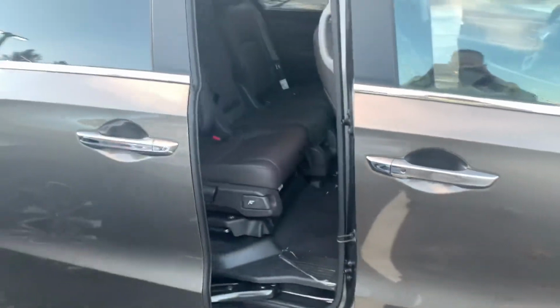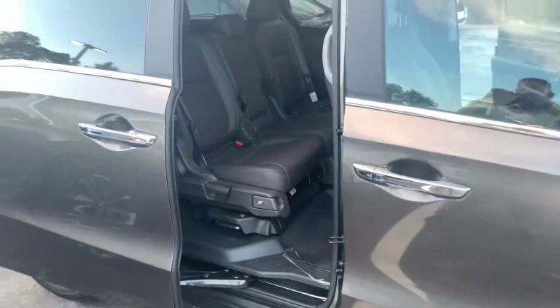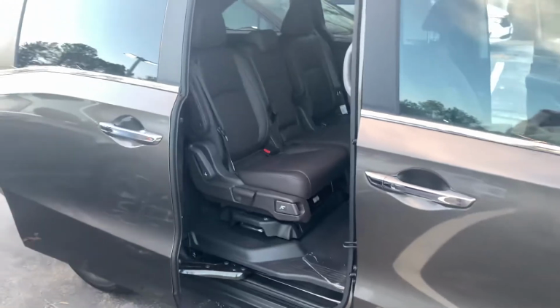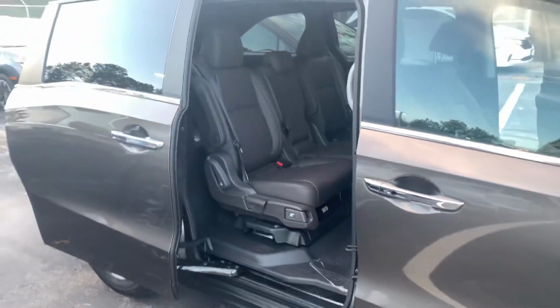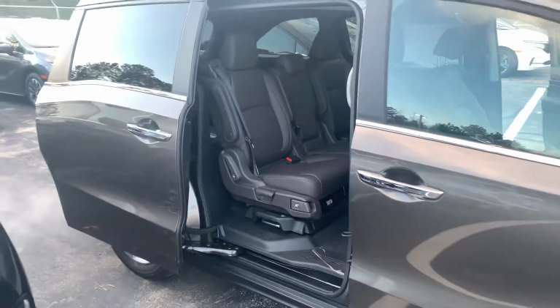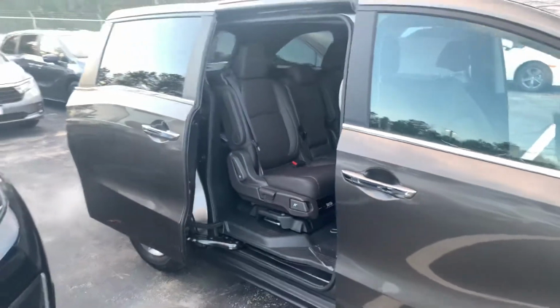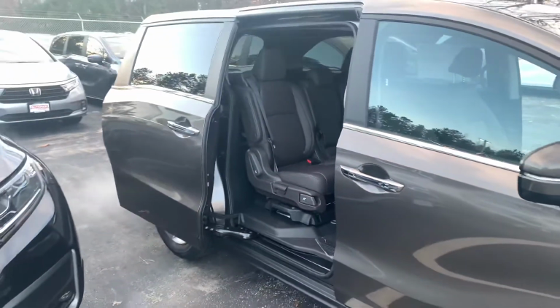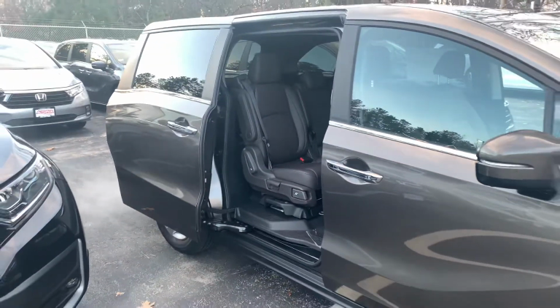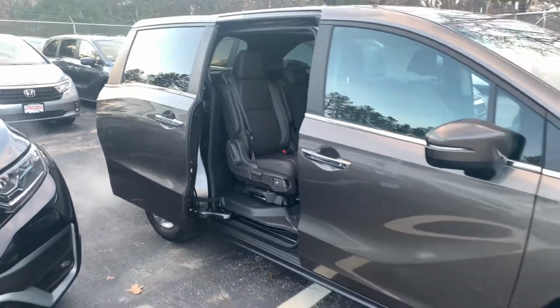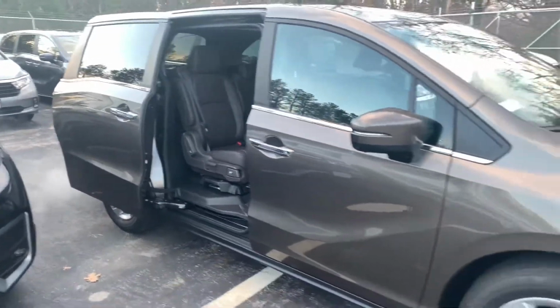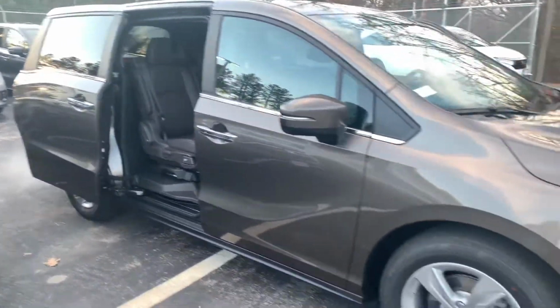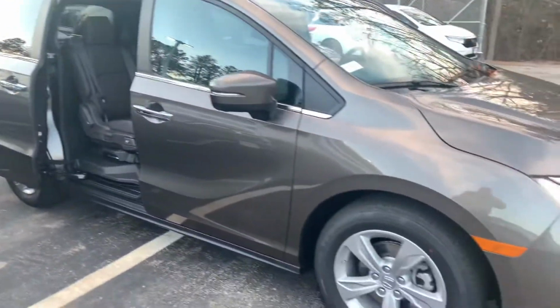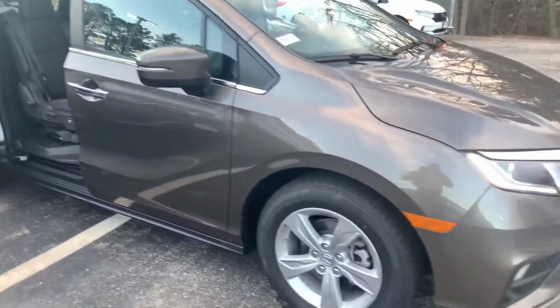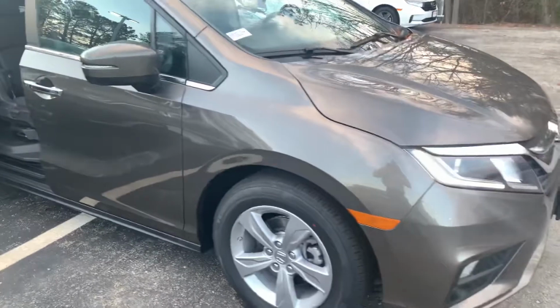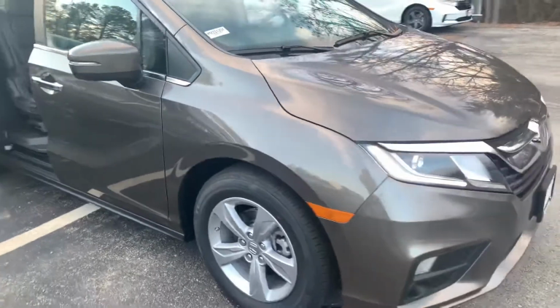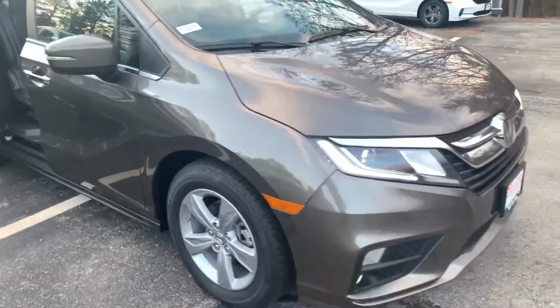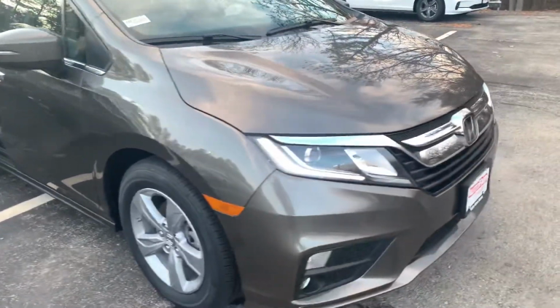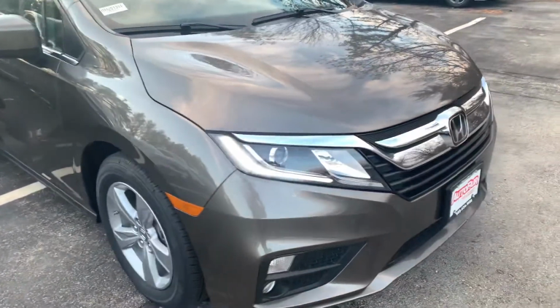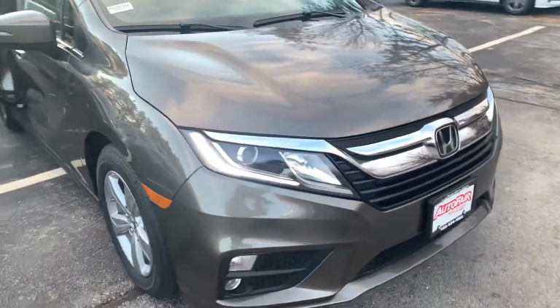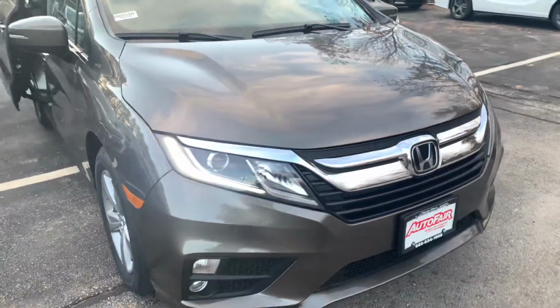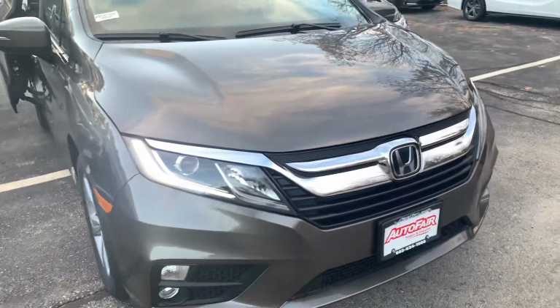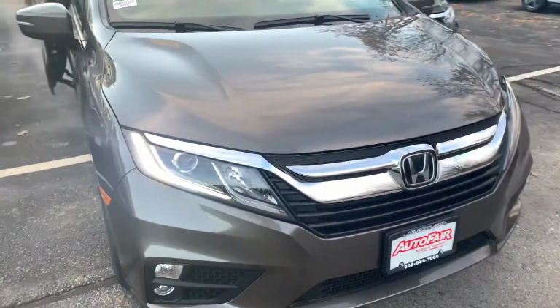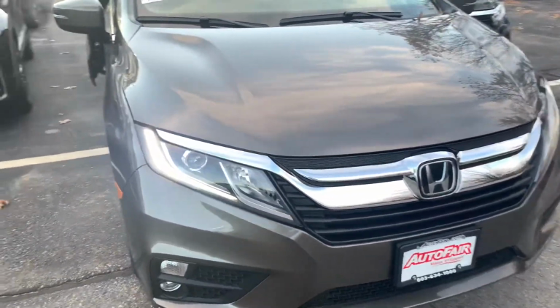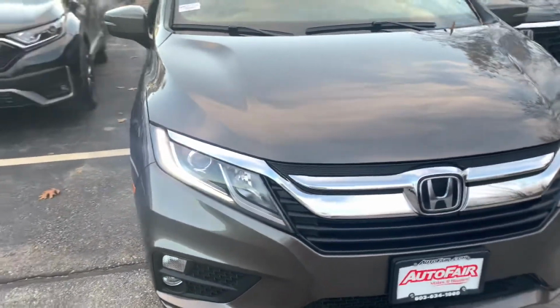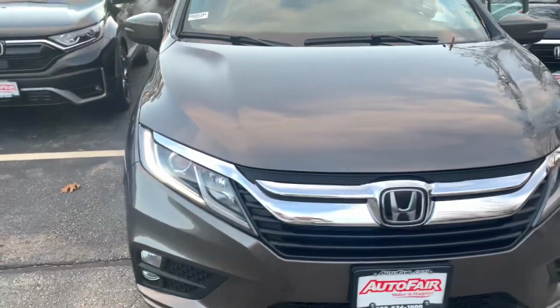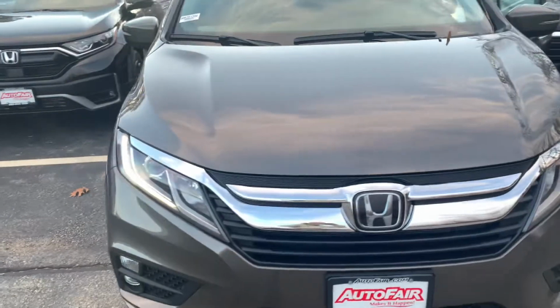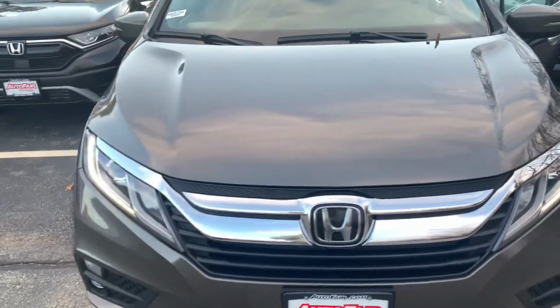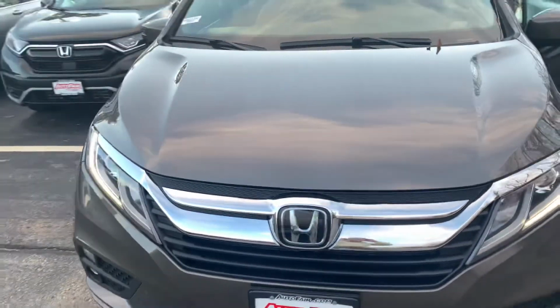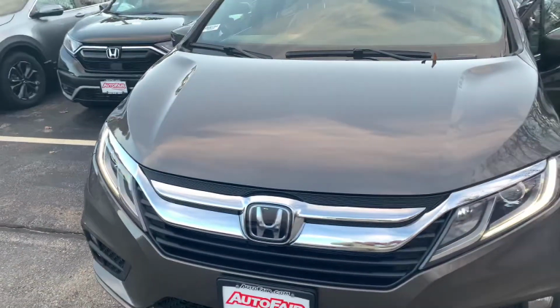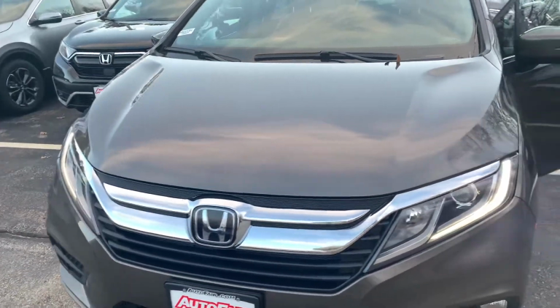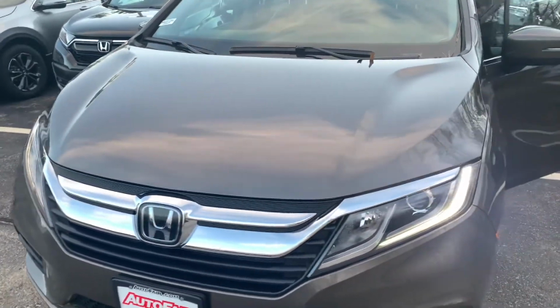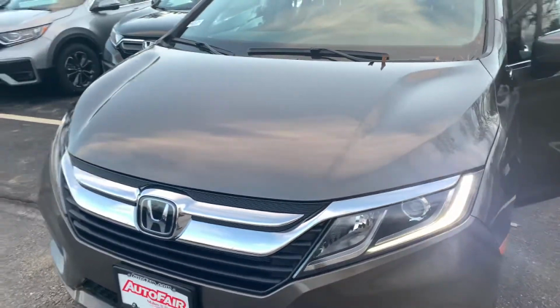I am looking forward to demoing the Odyssey in person. Keep in mind we do have a price protection policy here at AutoFair for peace of mind before and after the sale. We use Kelly Blue Book True Market Pricing on all our new cars.